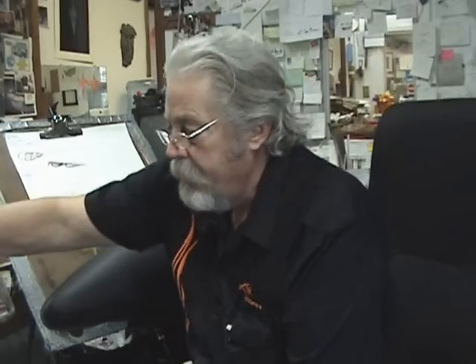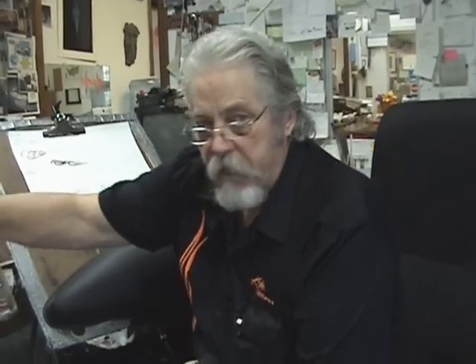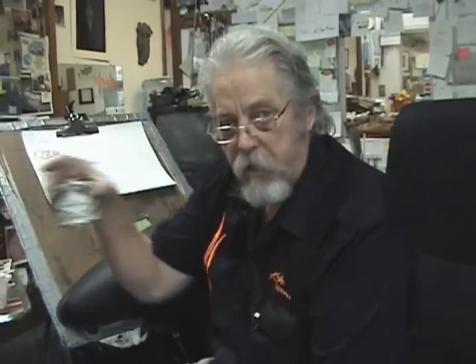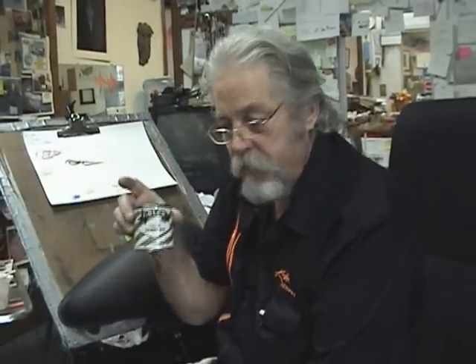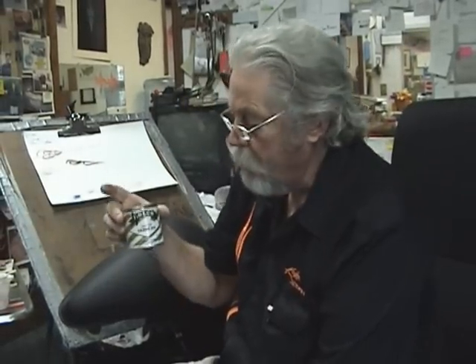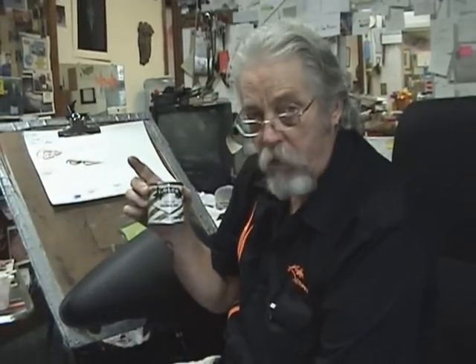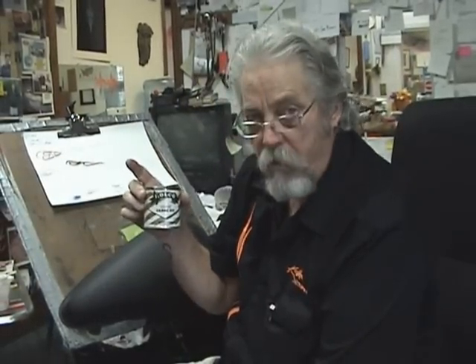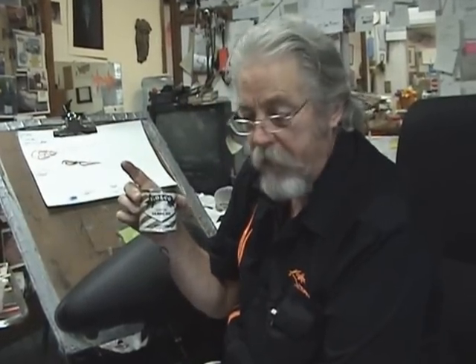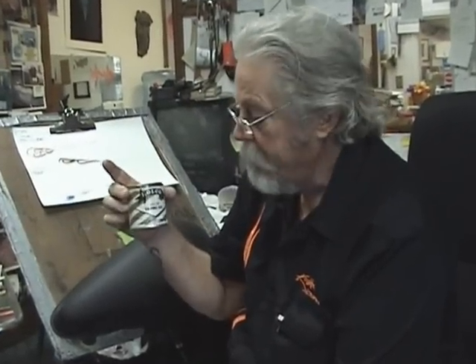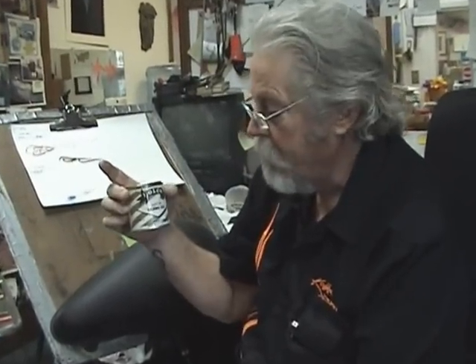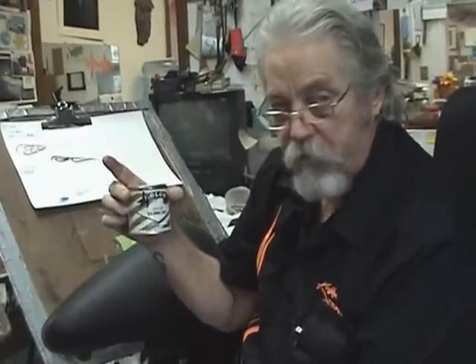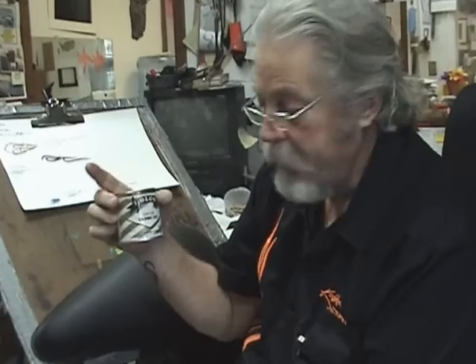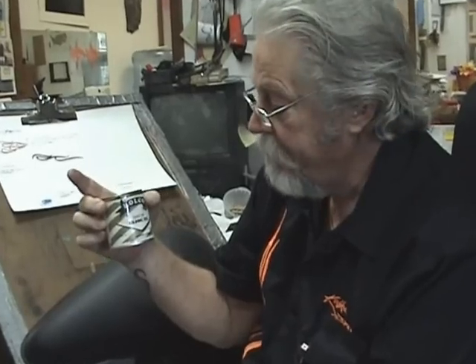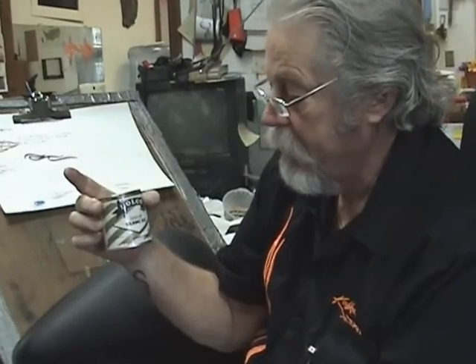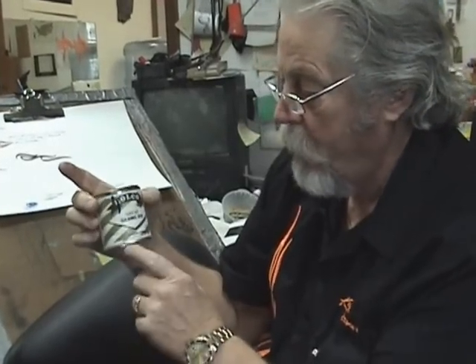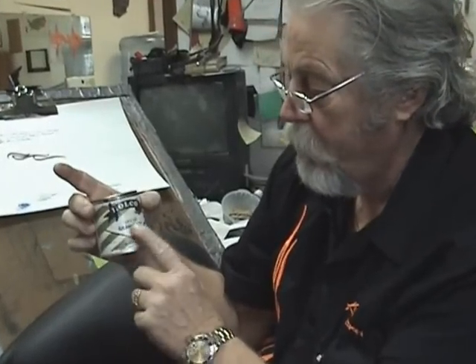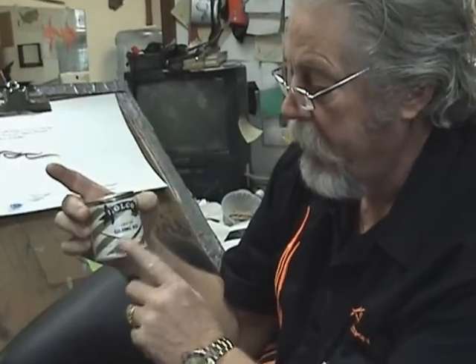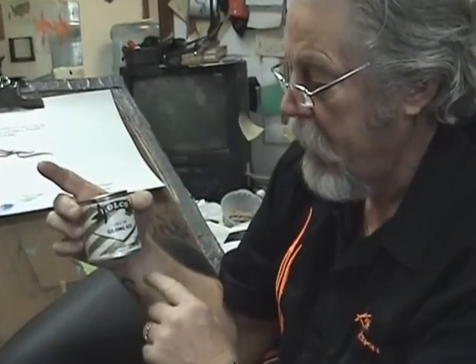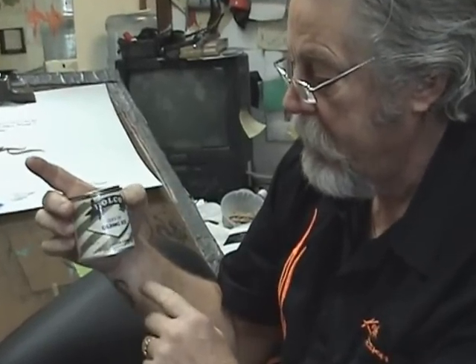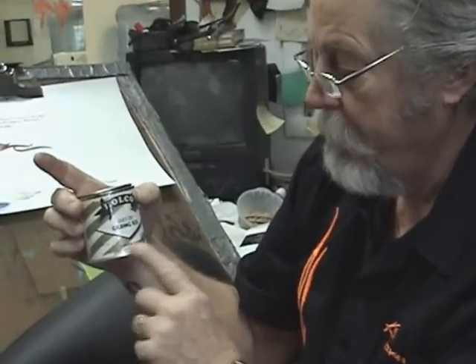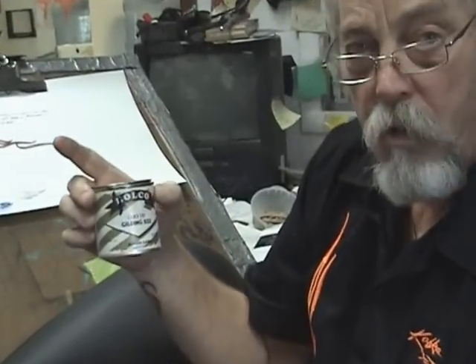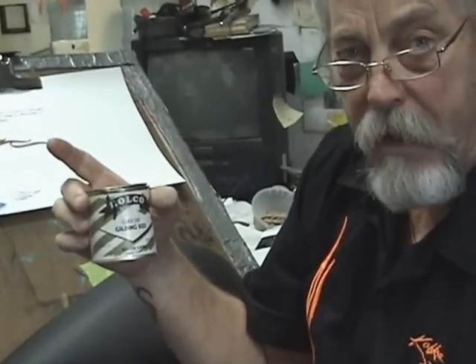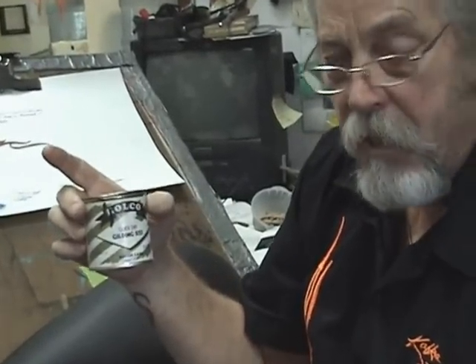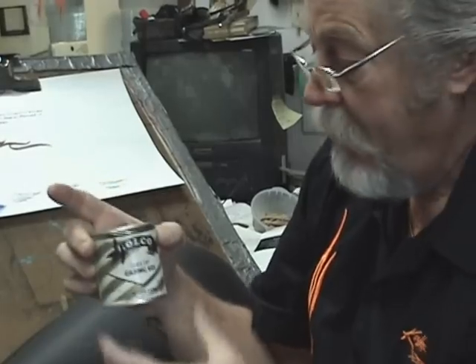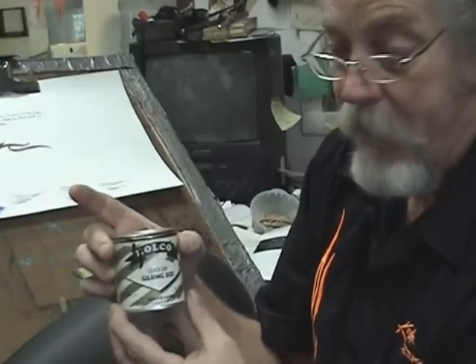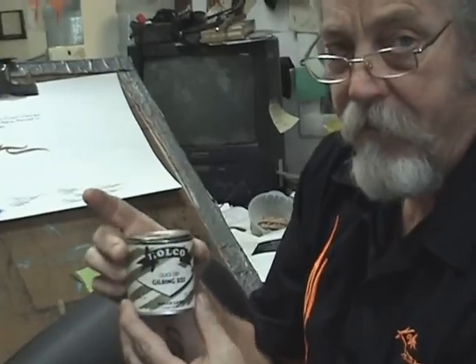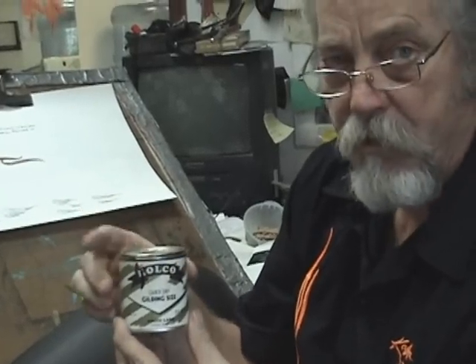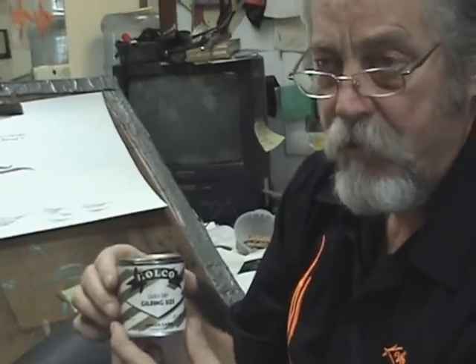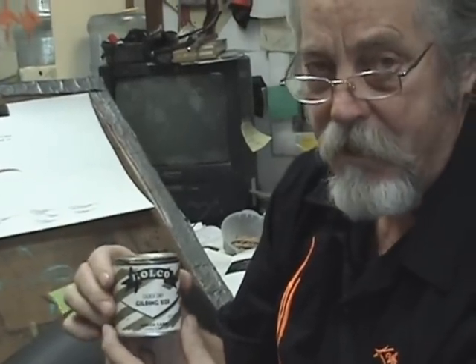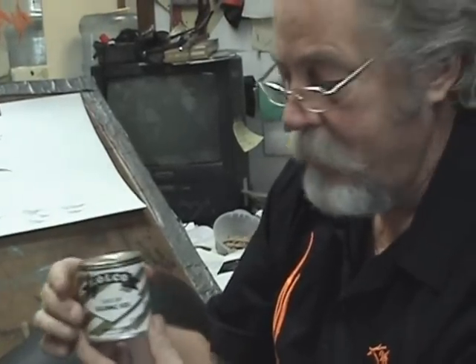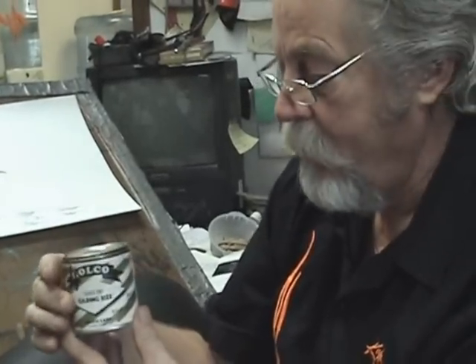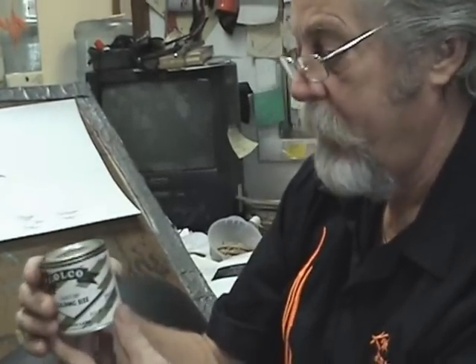The size product that I use is called RollCo. I found it to be the most user-friendly stuff. It's a quick dry gilding size from RollCo Labs. It's the best stuff I've ever used. I've used Hastings and all the old stuff.